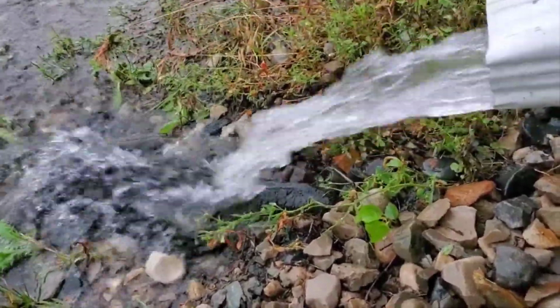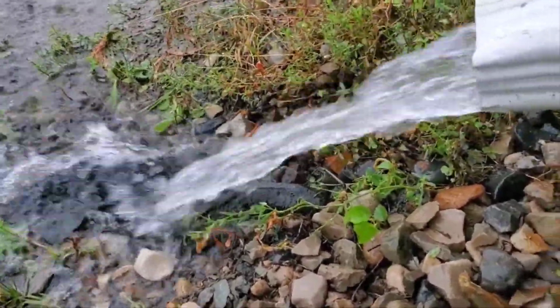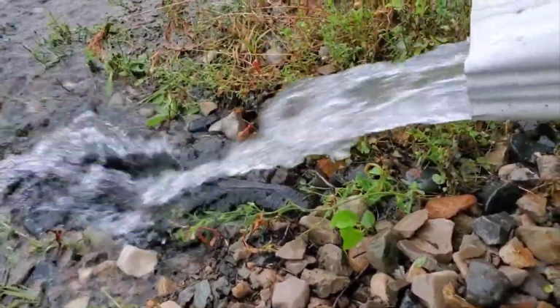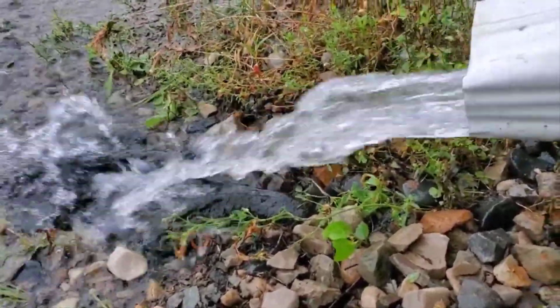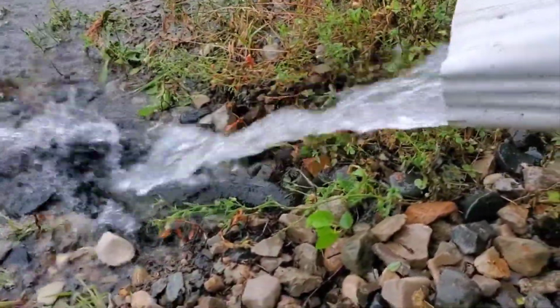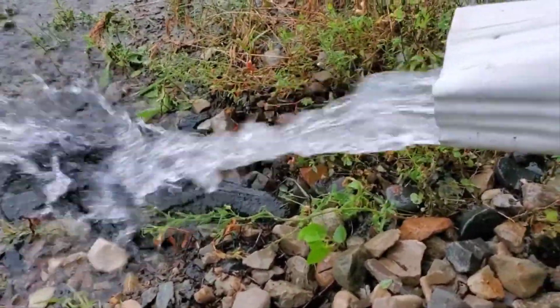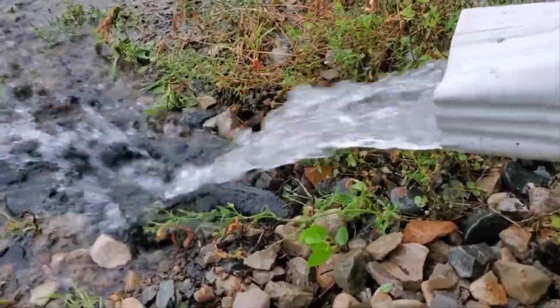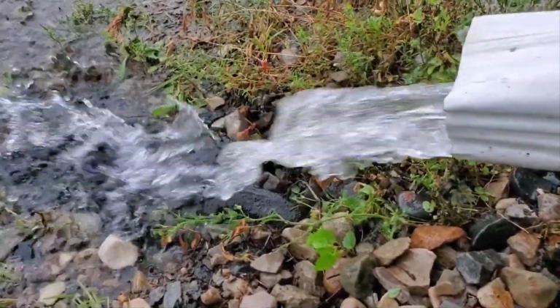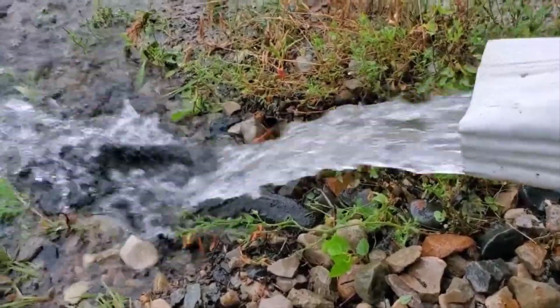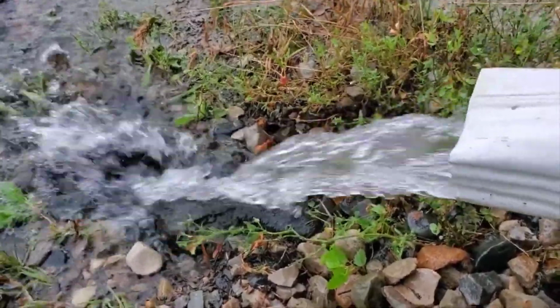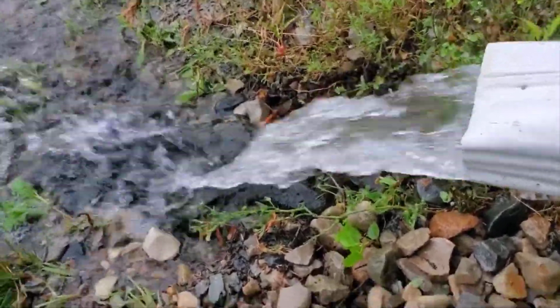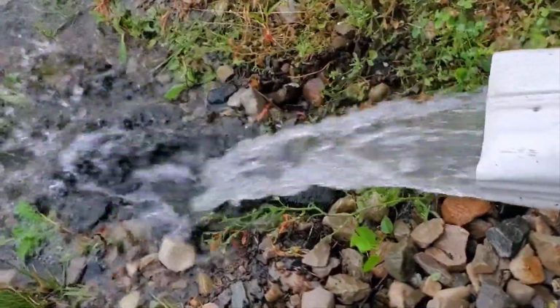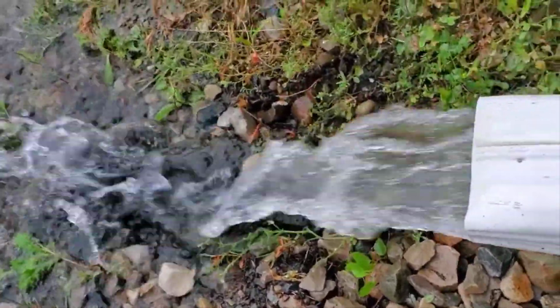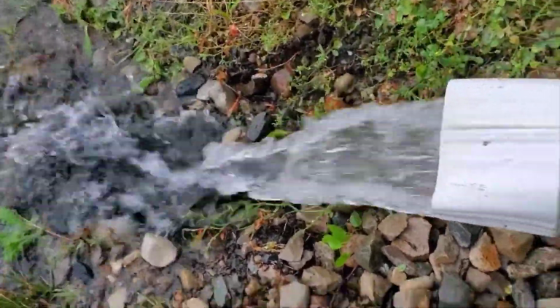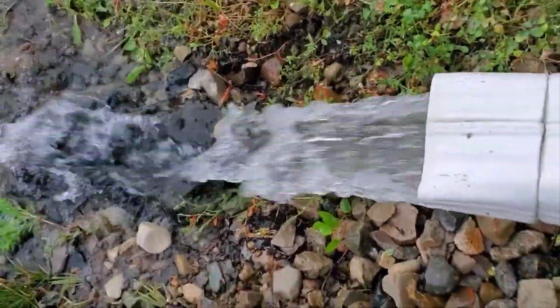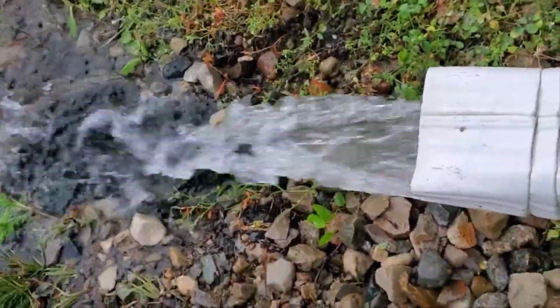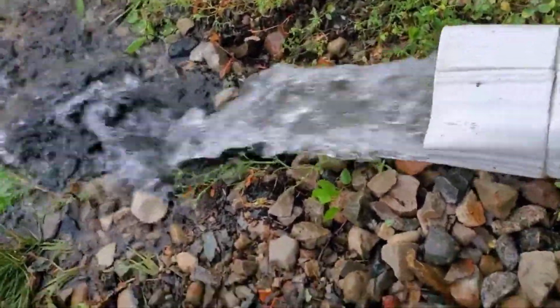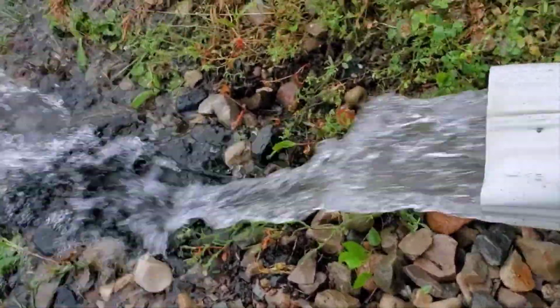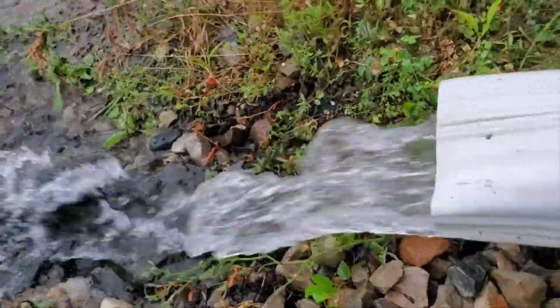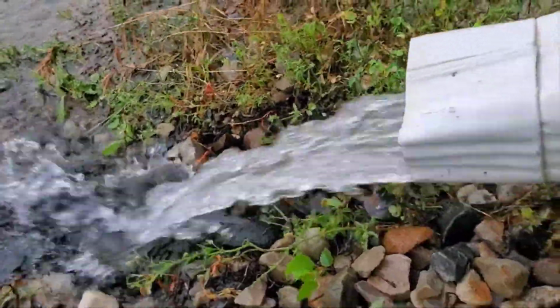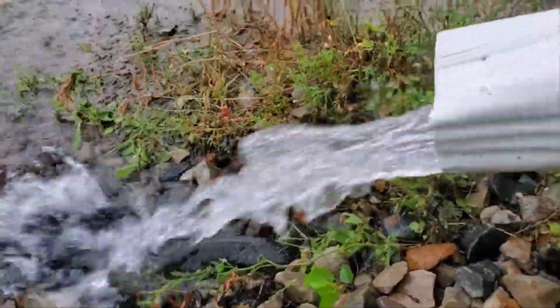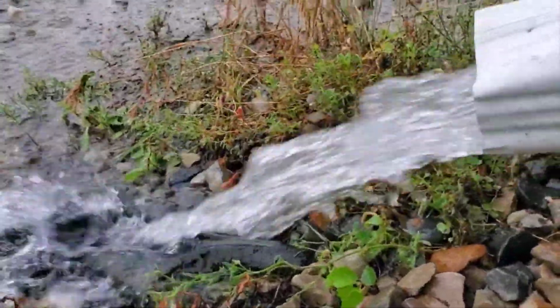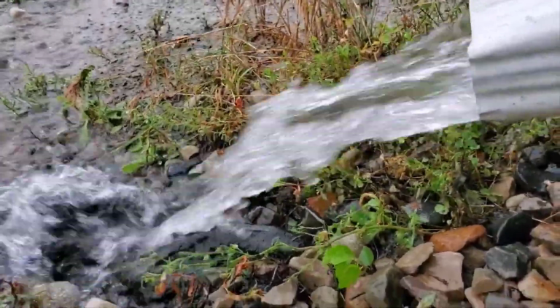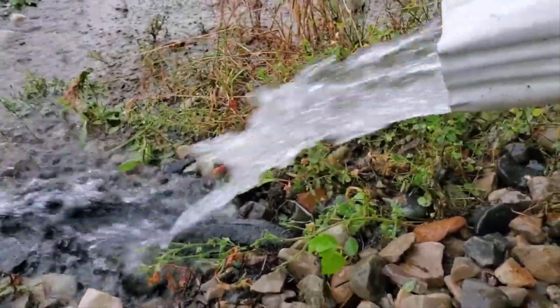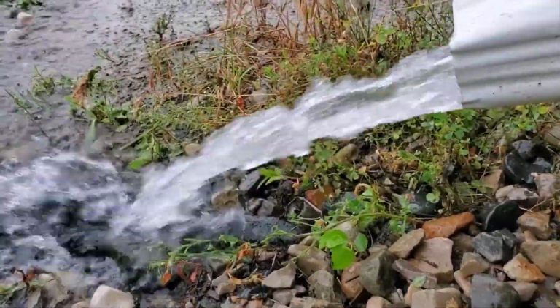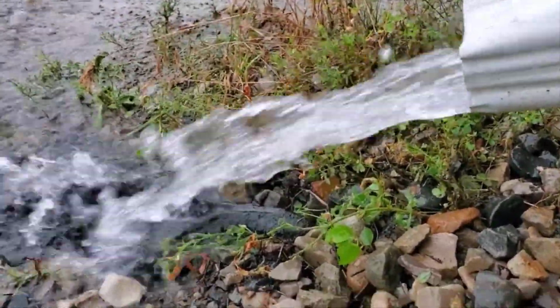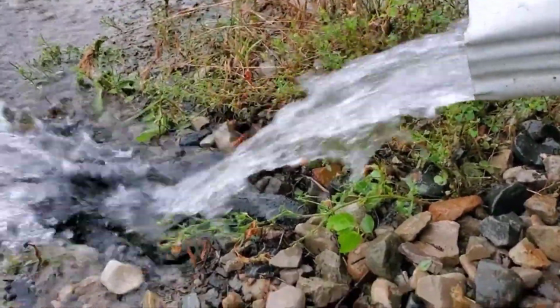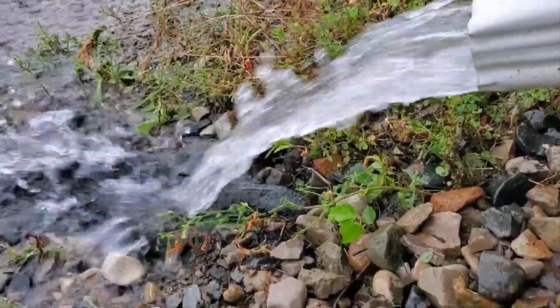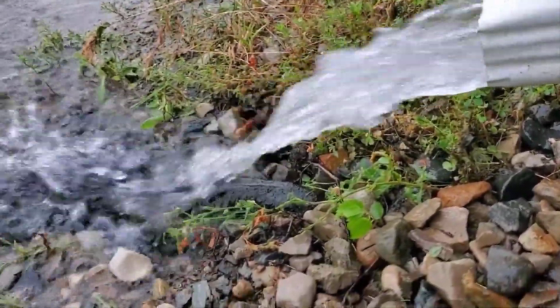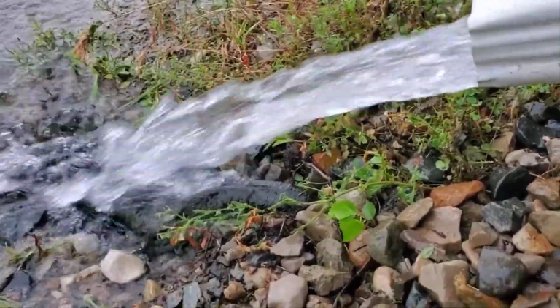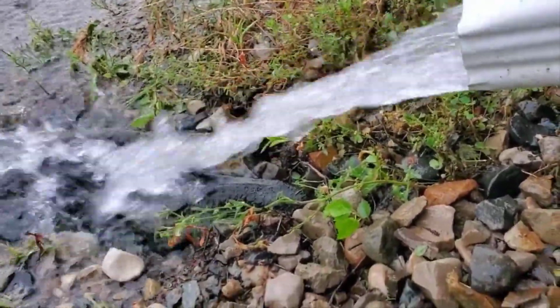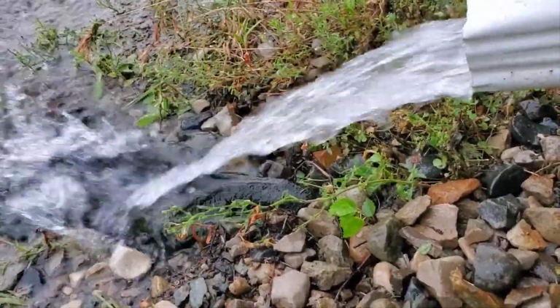An underground drainage system, getting this water away from the house — and not just ten feet, but I'd like to get it twenty to thirty feet away from the house, depending on what the lot lends itself to.